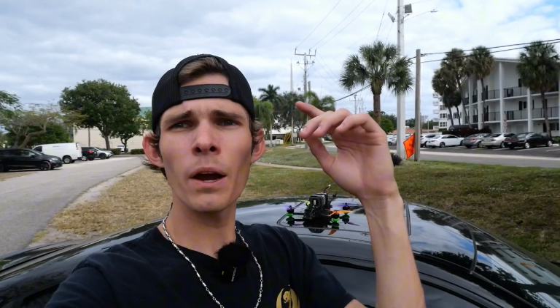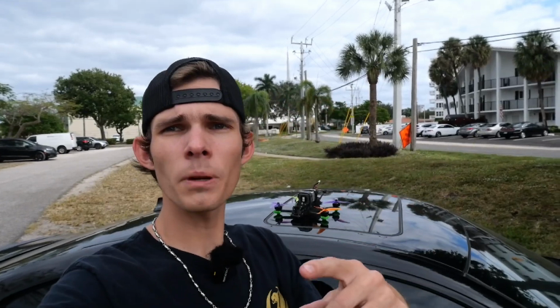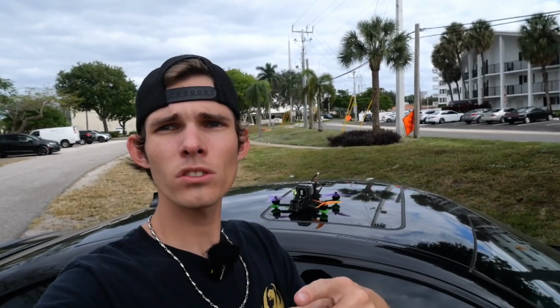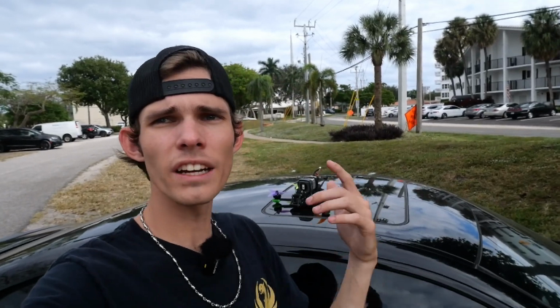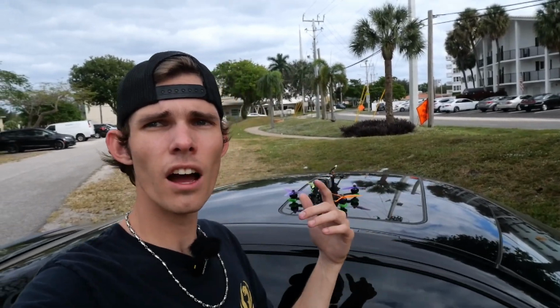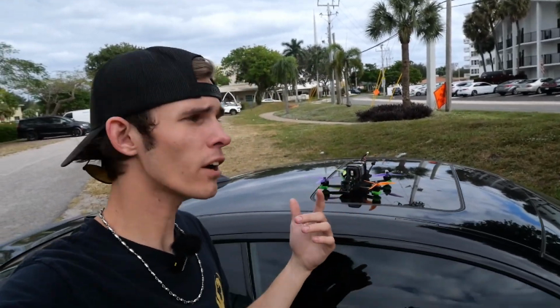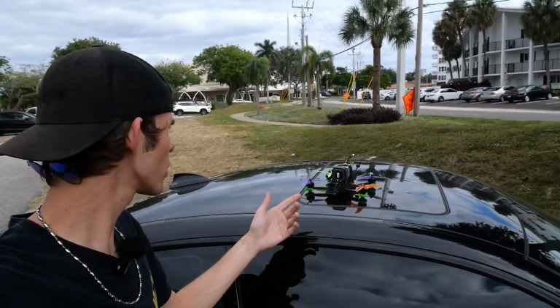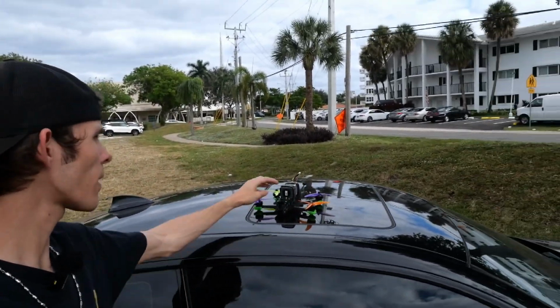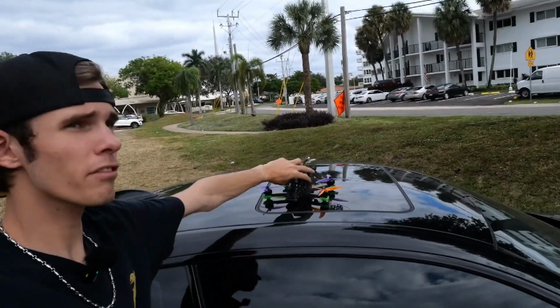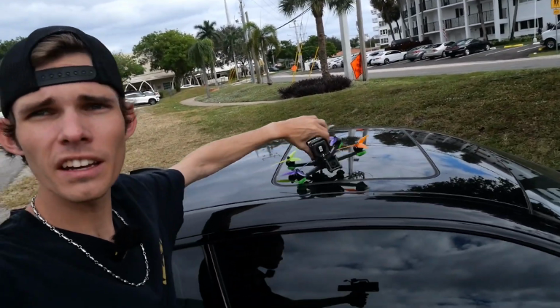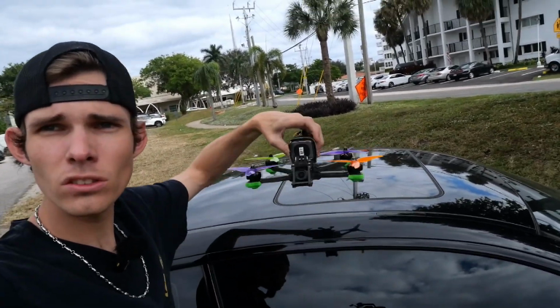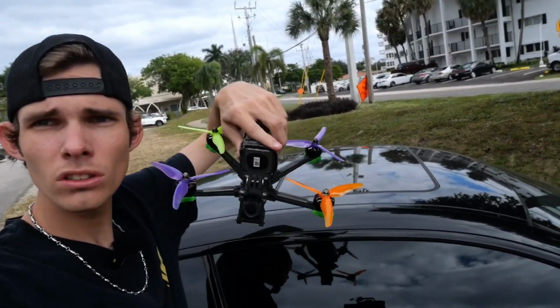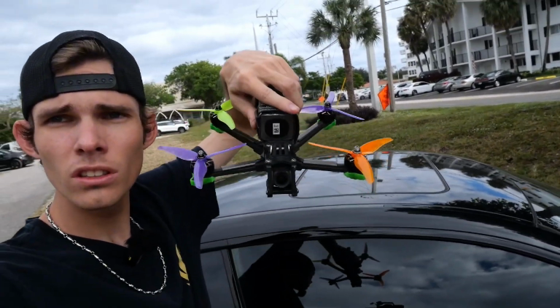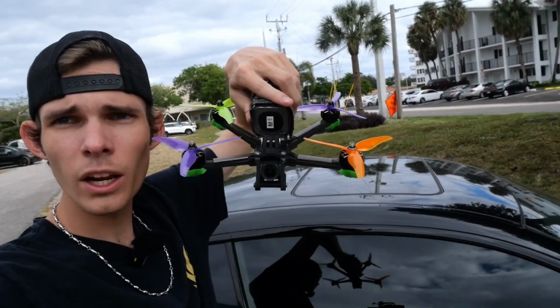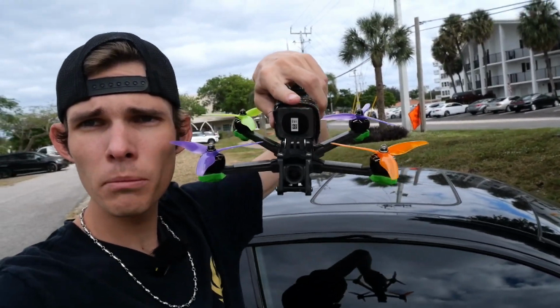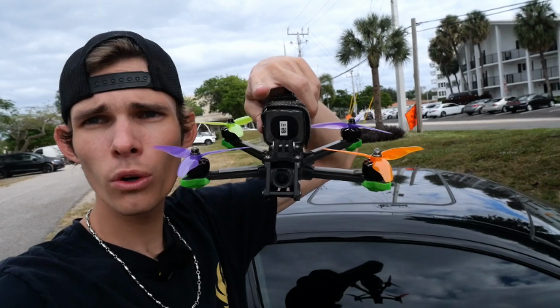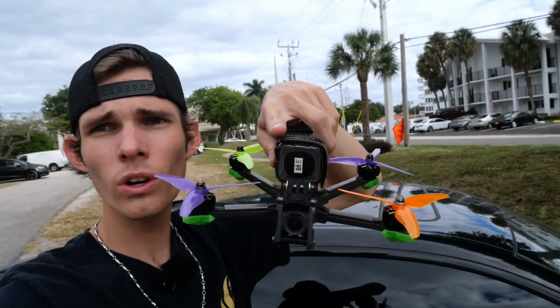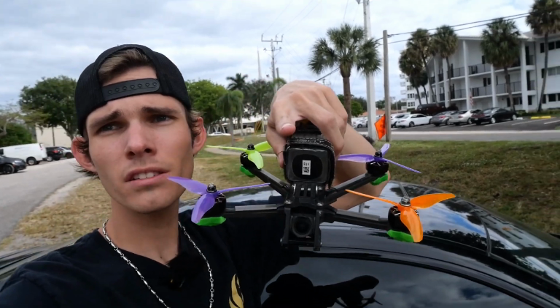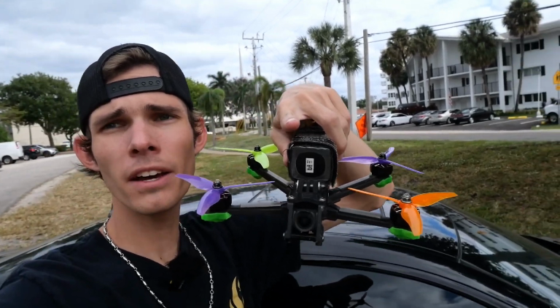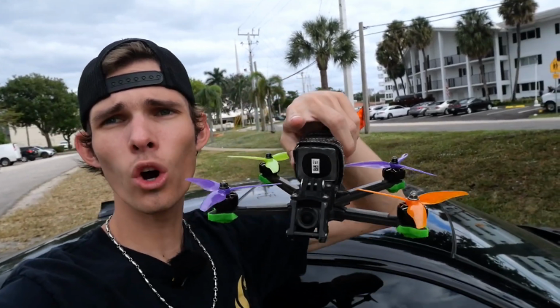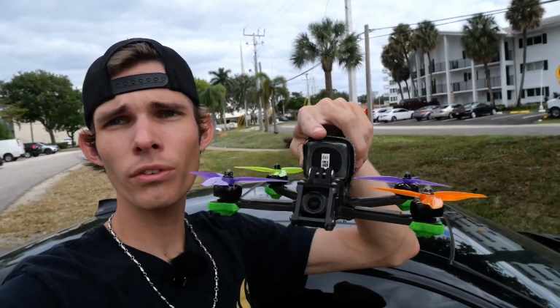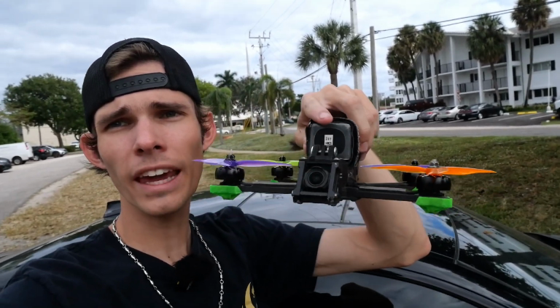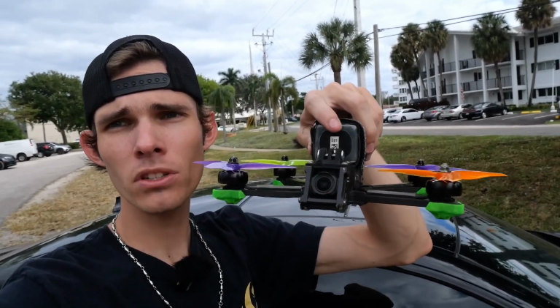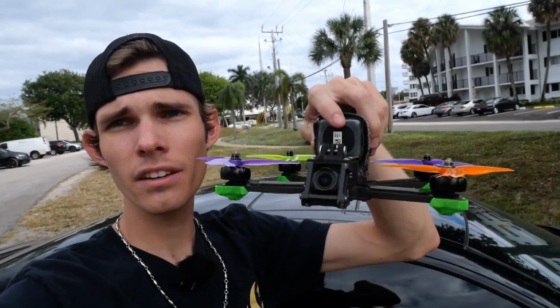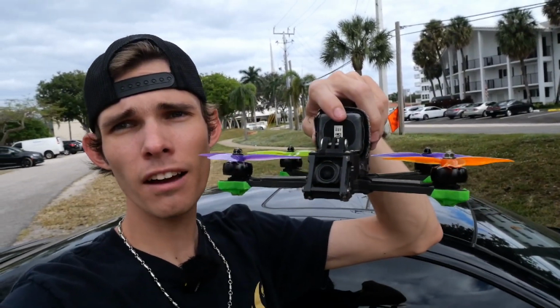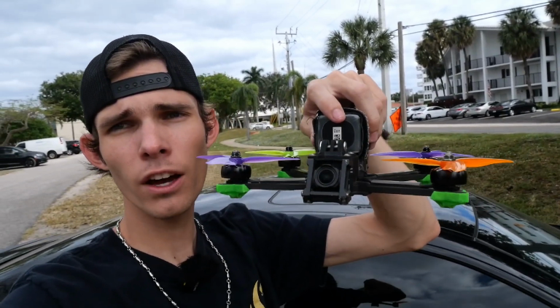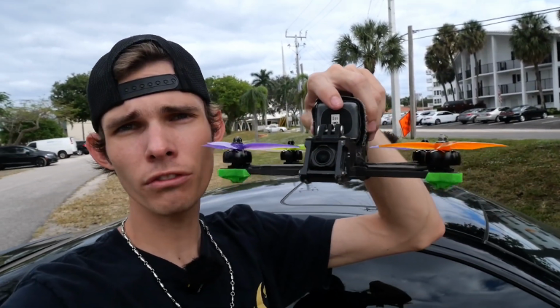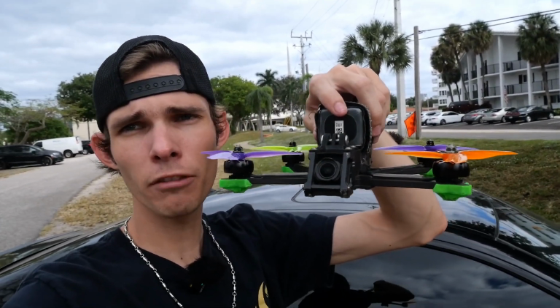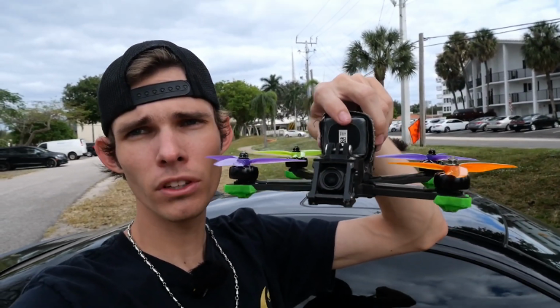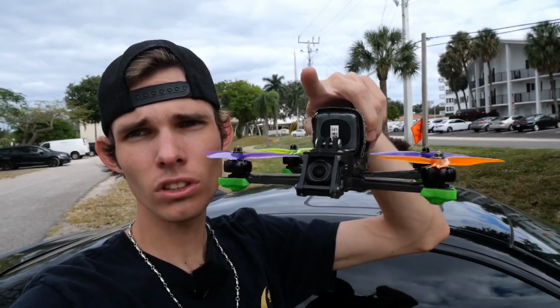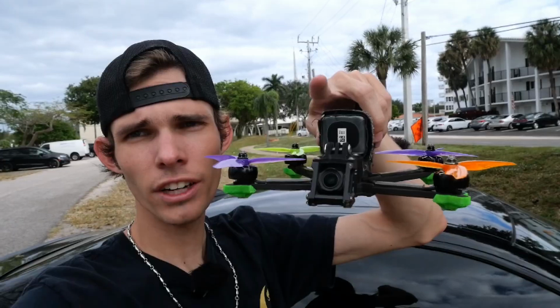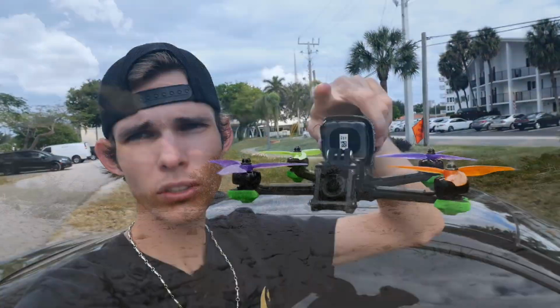Hey, what's up guys? So today I'm out here with my iFlight Nazgul and we're going to be showing you guys the best O3 camera settings that I've found for flying FPV. So let's get right into it.